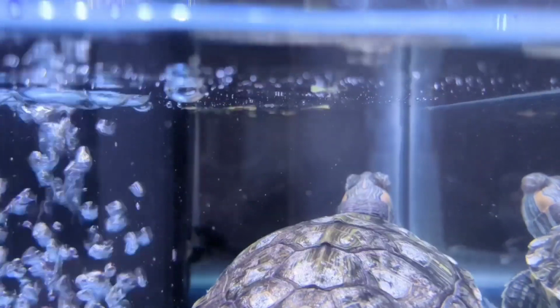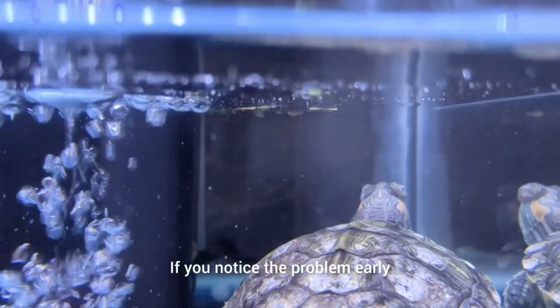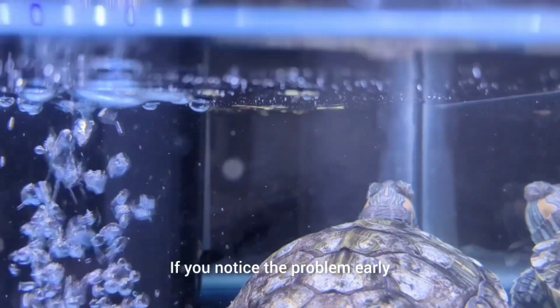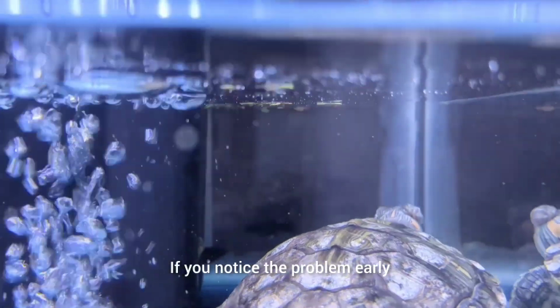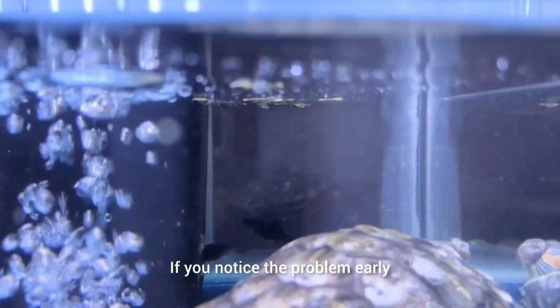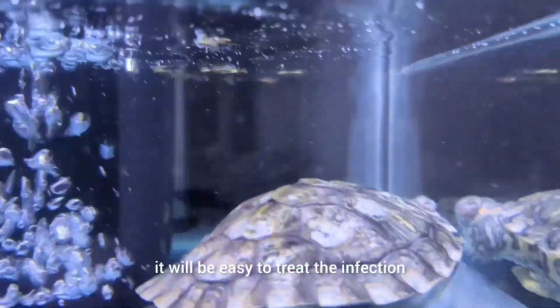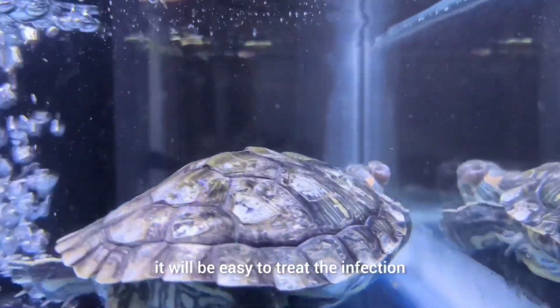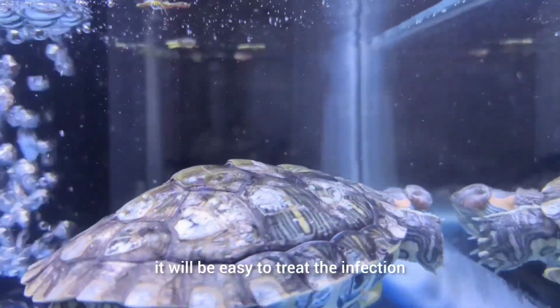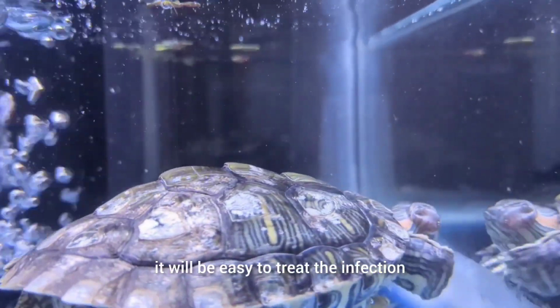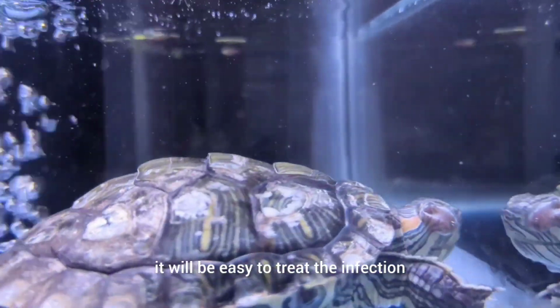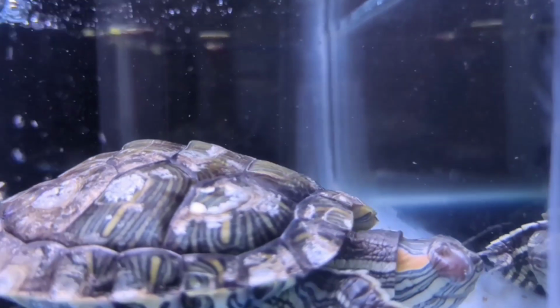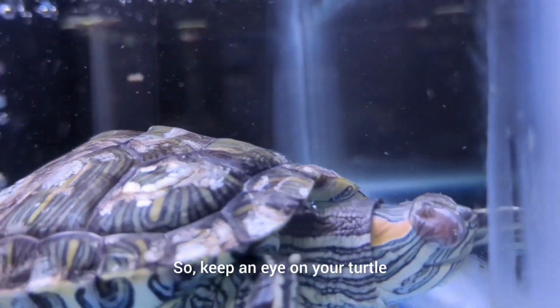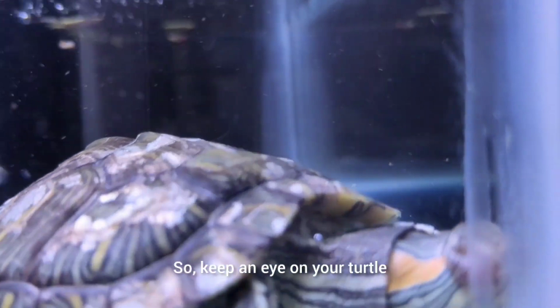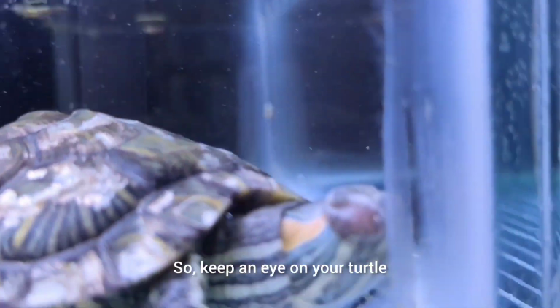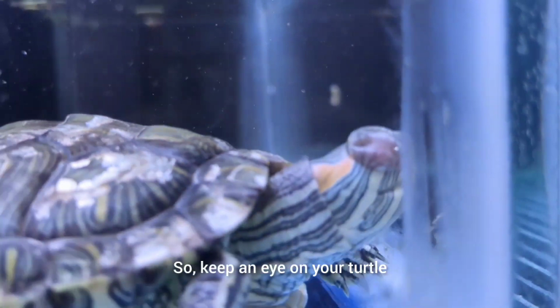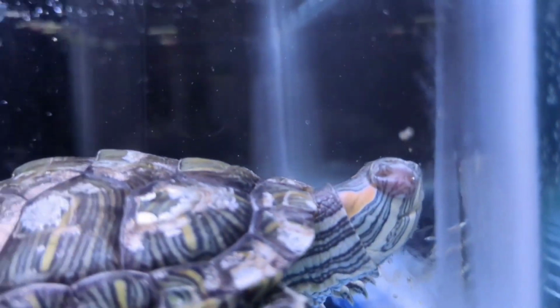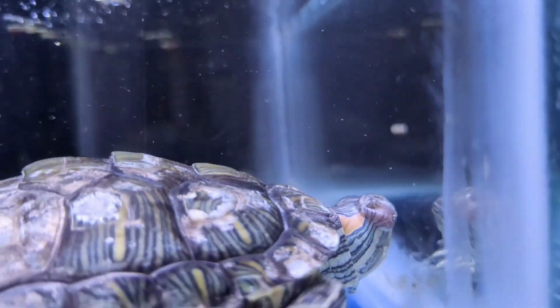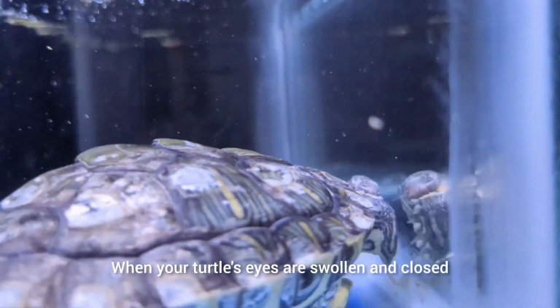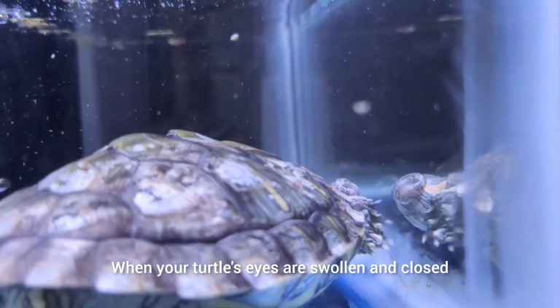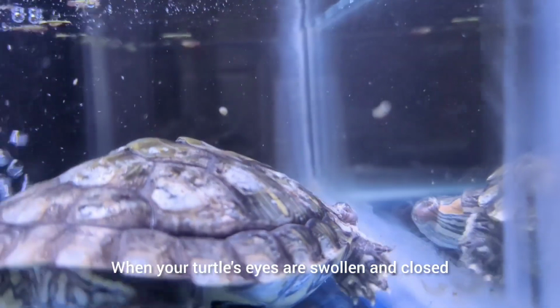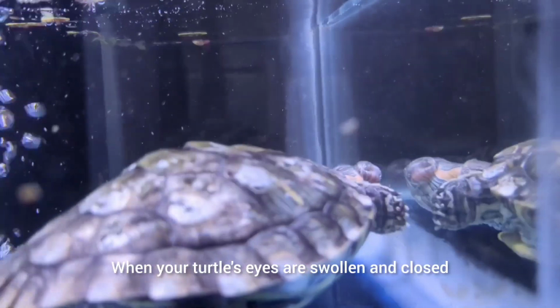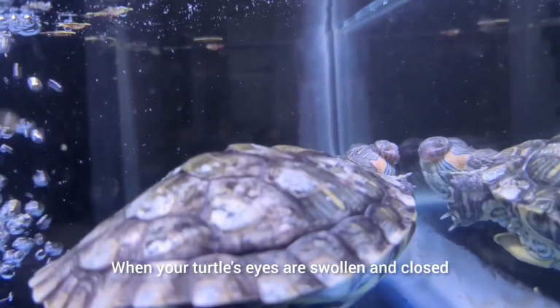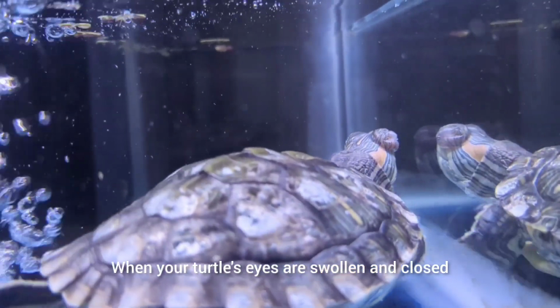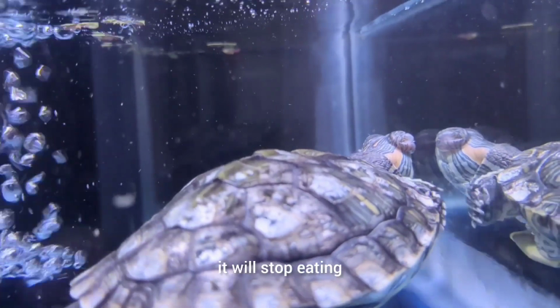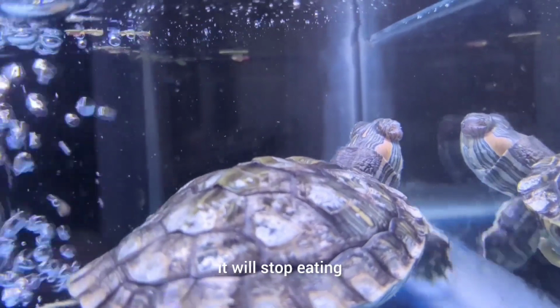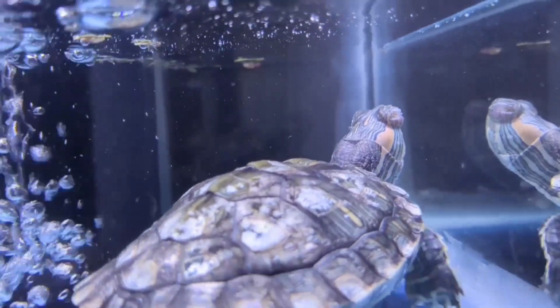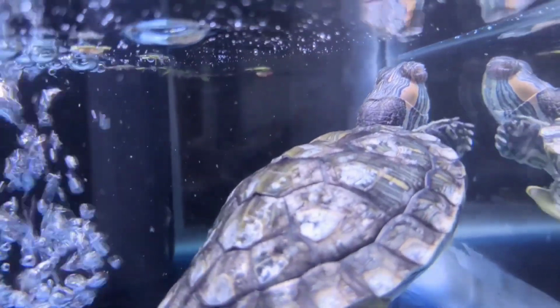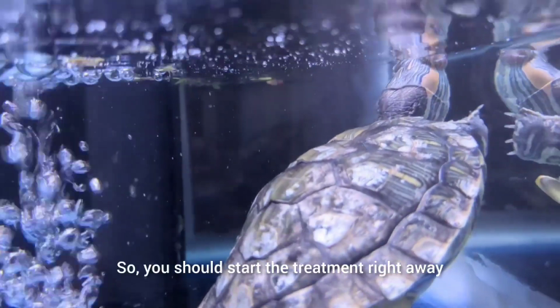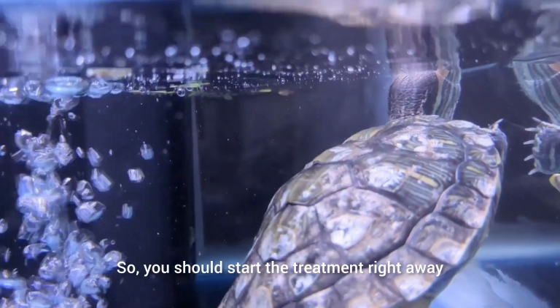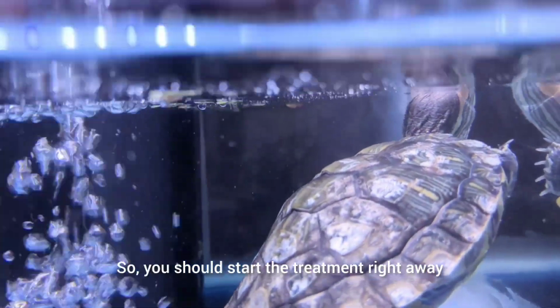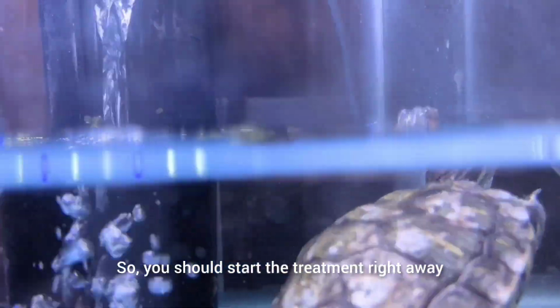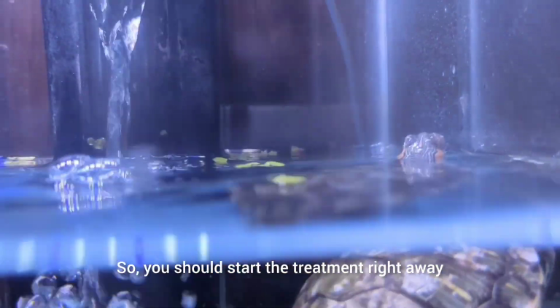If you notice the problem early, it will be easy to treat the infection, so keep a healthy eye on your turtle. When your turtle's eyes are swollen and closed, it will stop eating, so you should start the treatment right away.